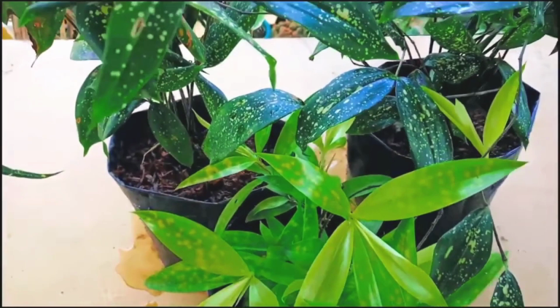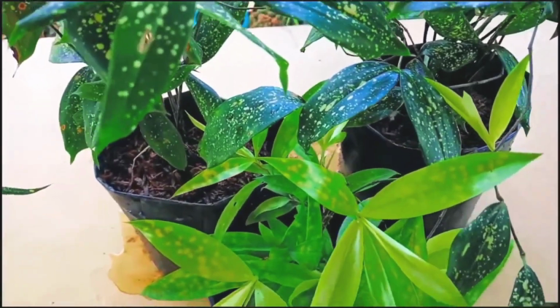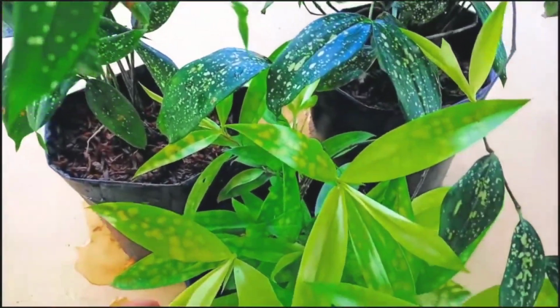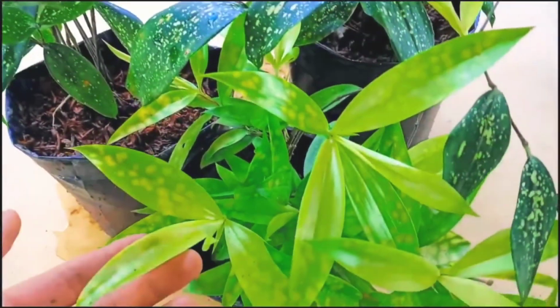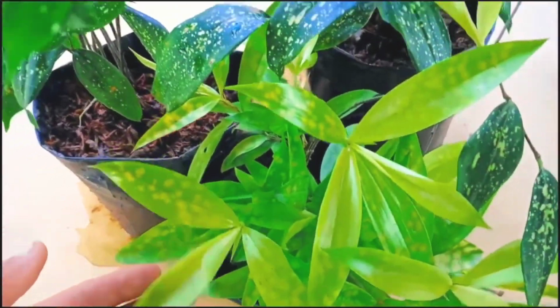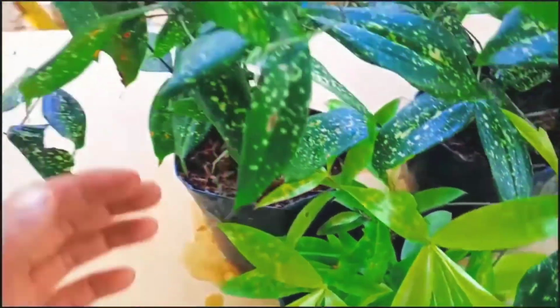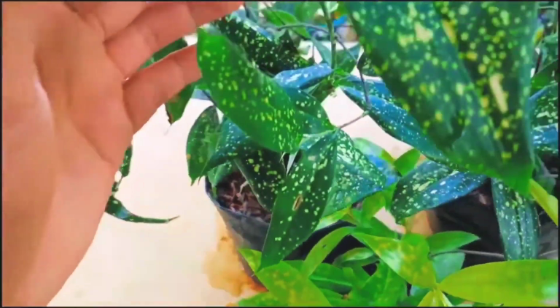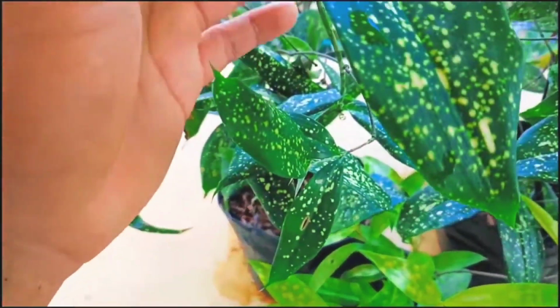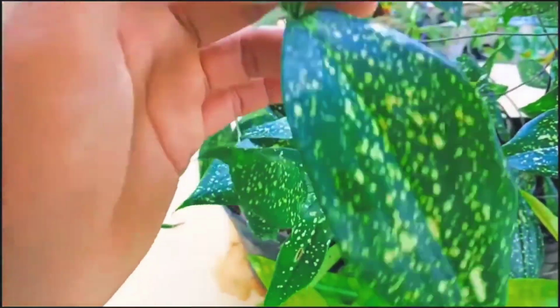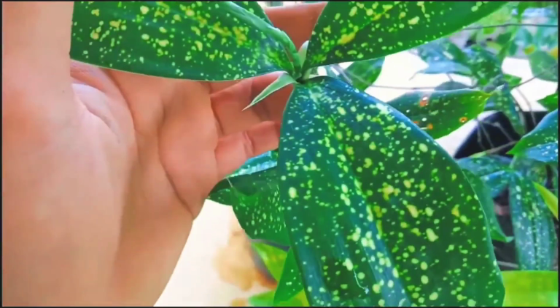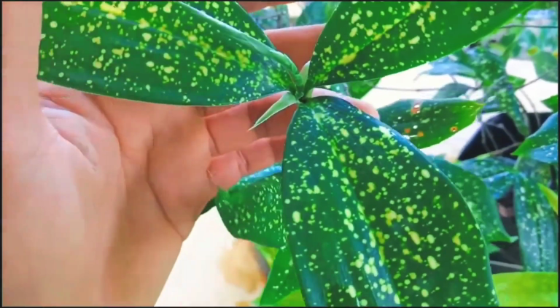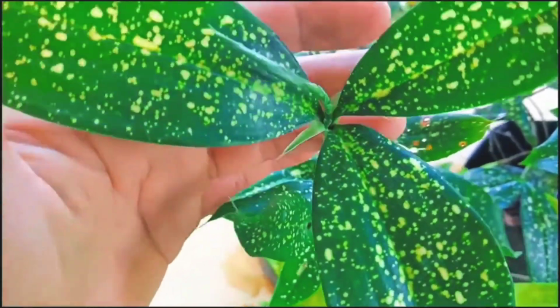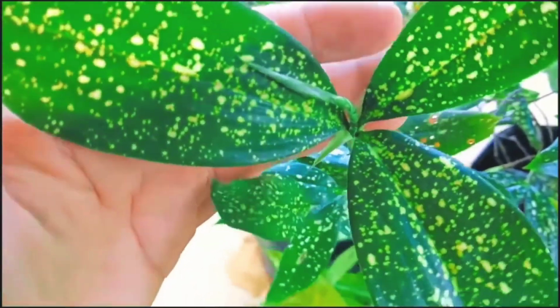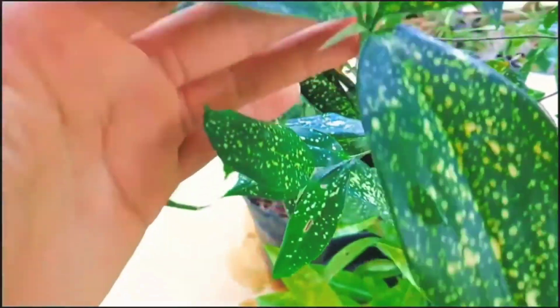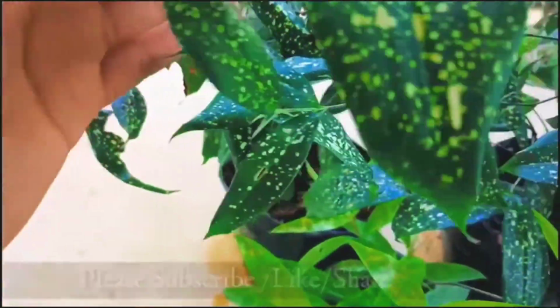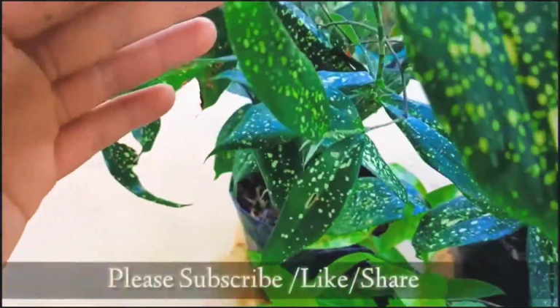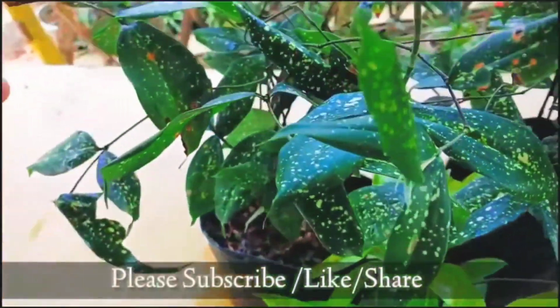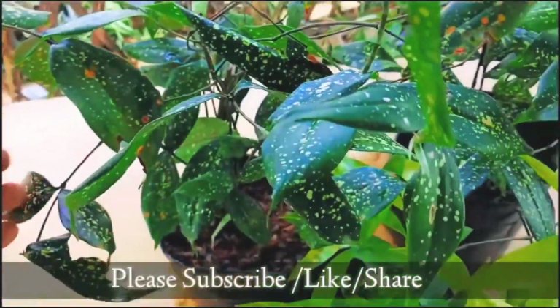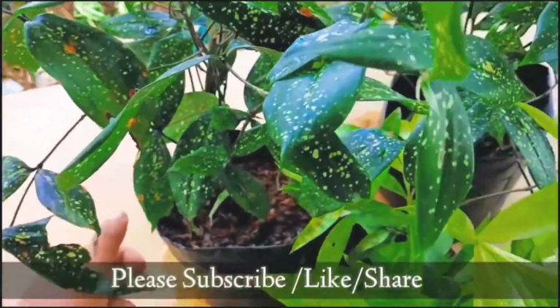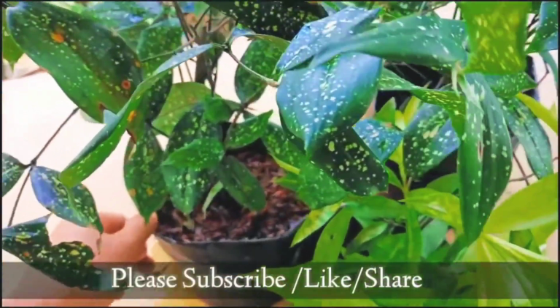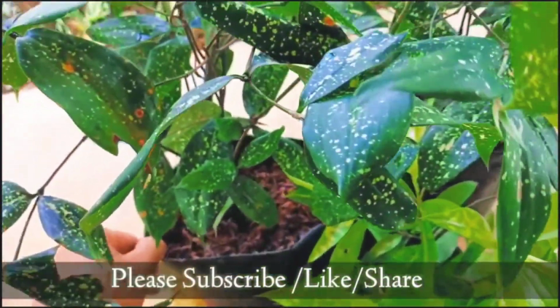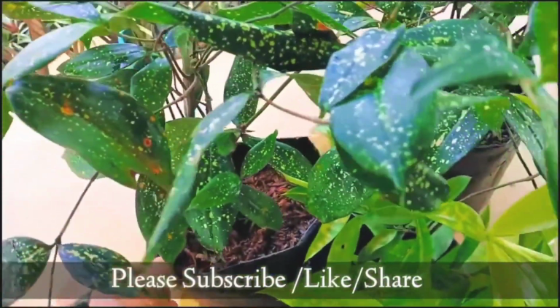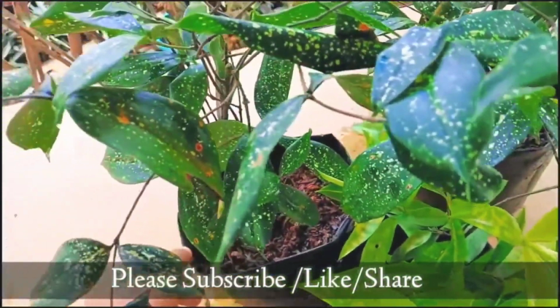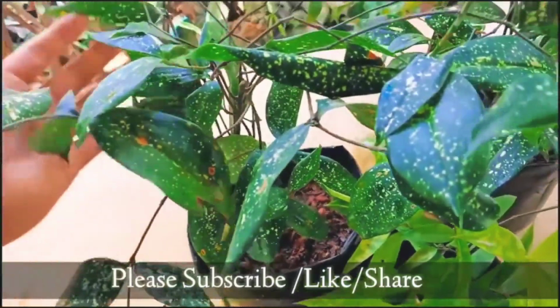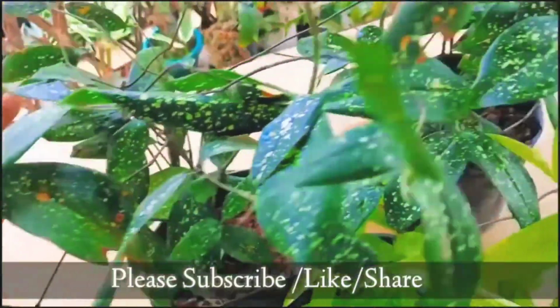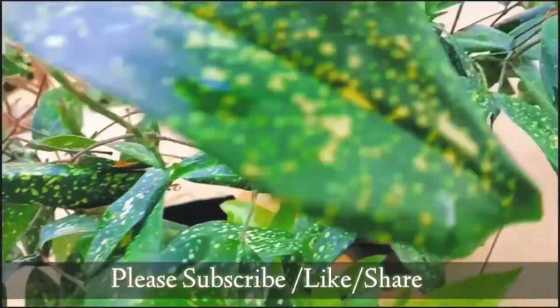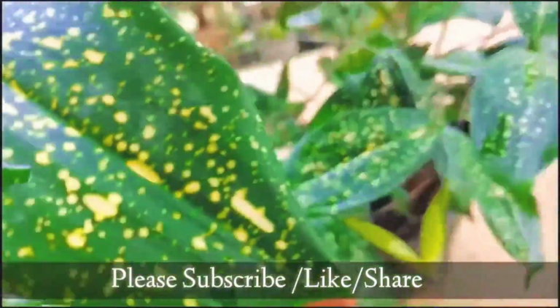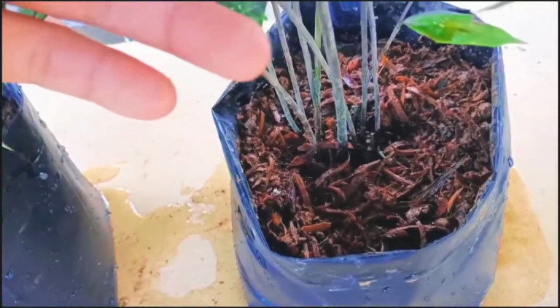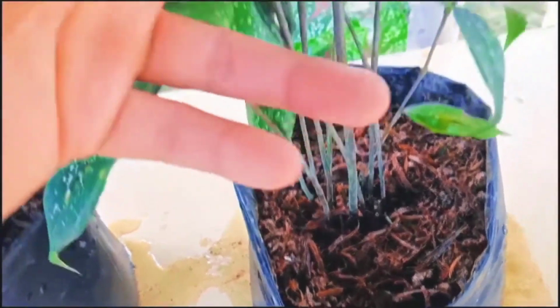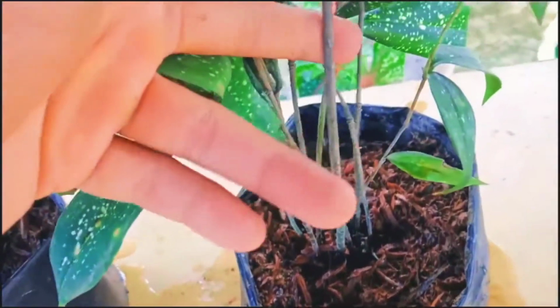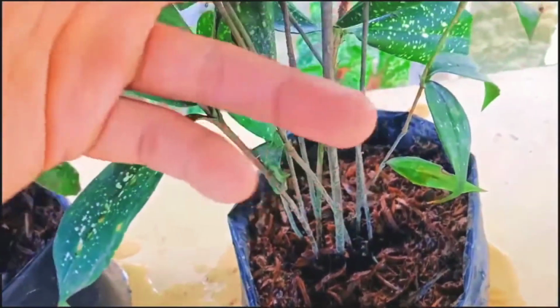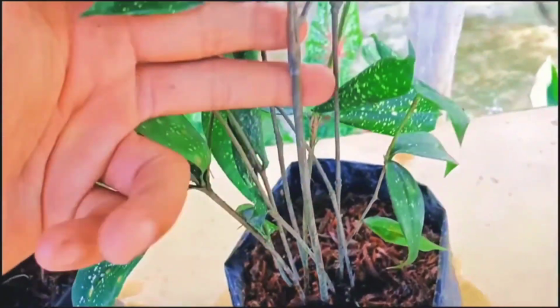Hello everyone, I hope everyone is doing great. I'm Jansson England. Today I'm going to share how to grow dracena from cuttings in an easy and simple way. So friends, let's begin now.